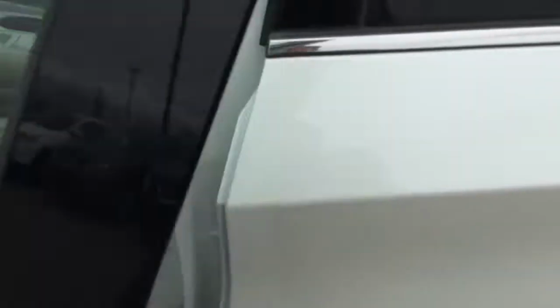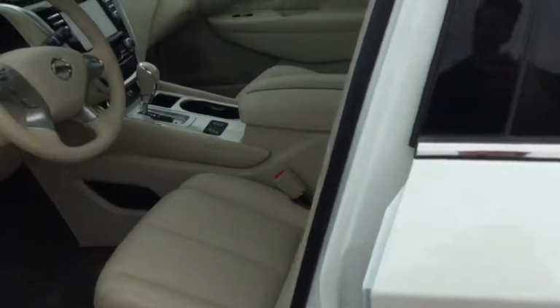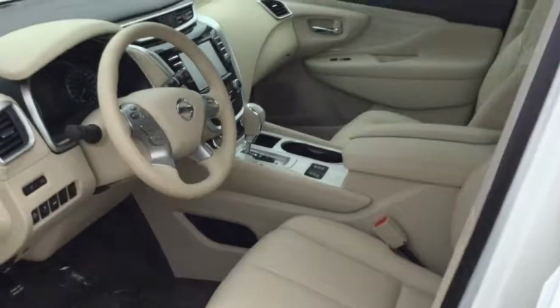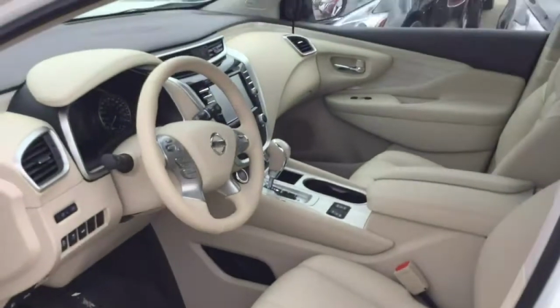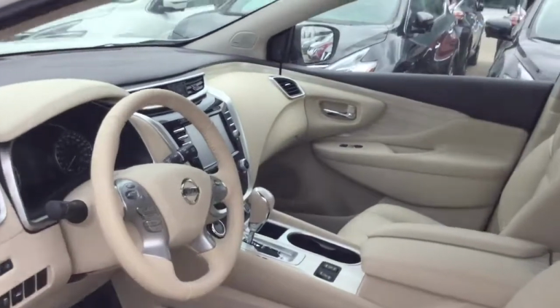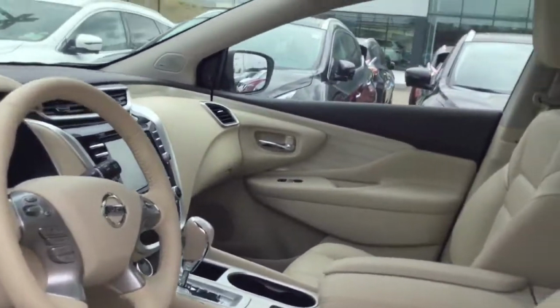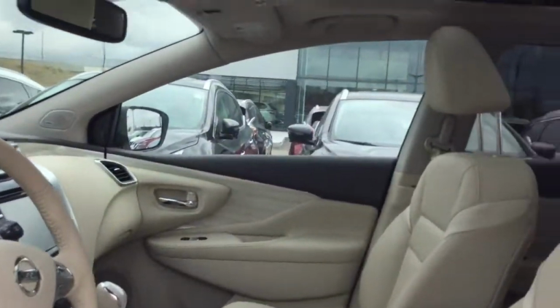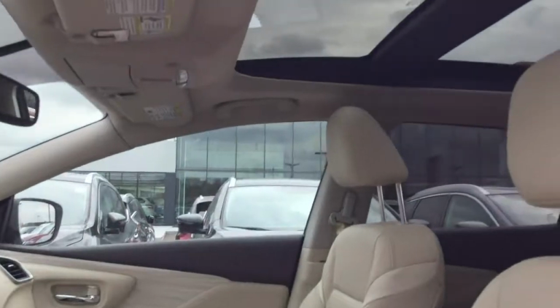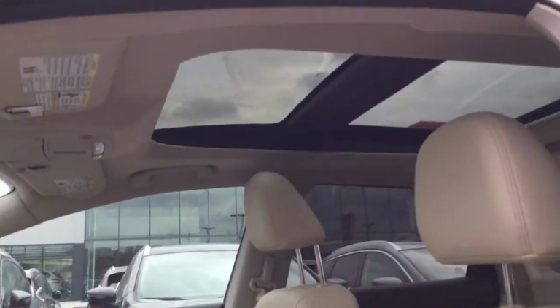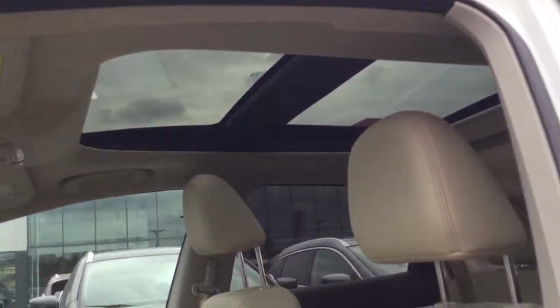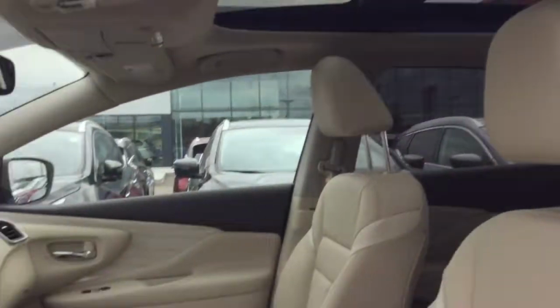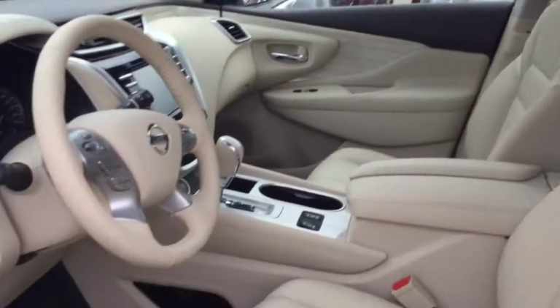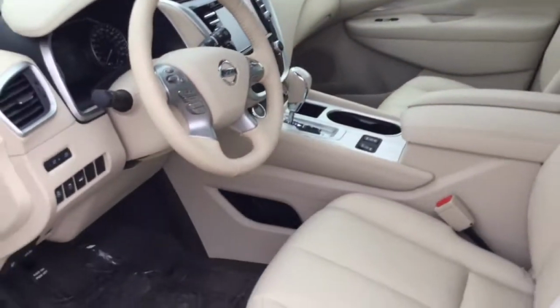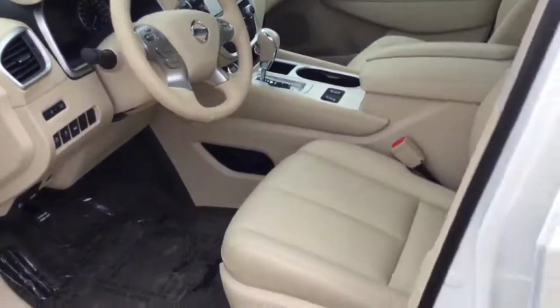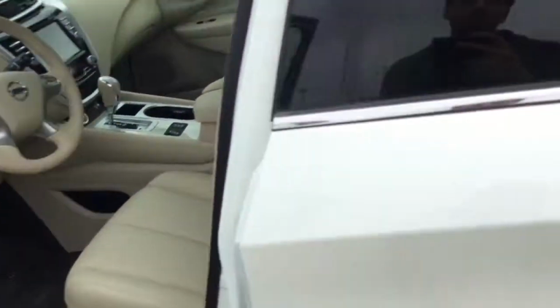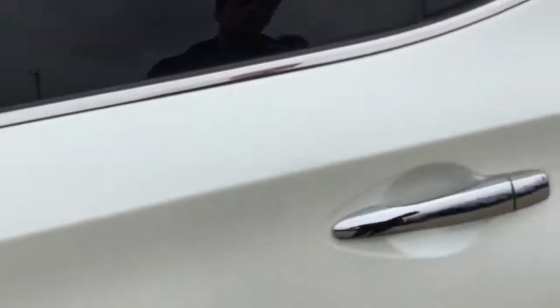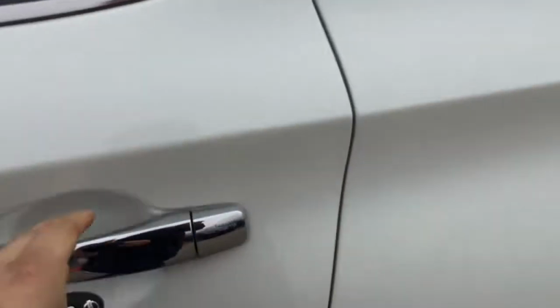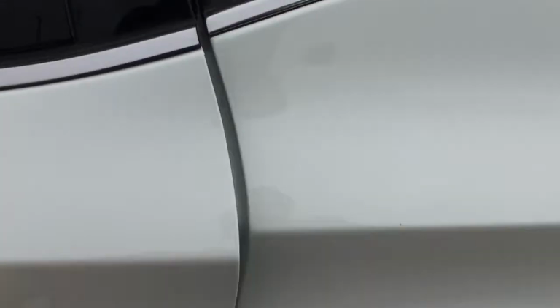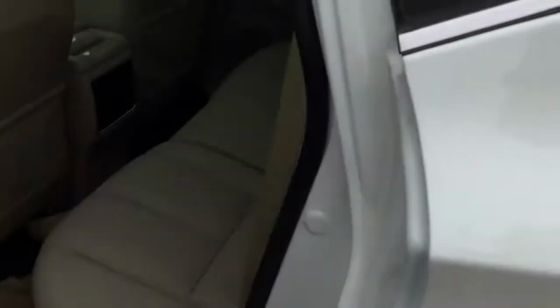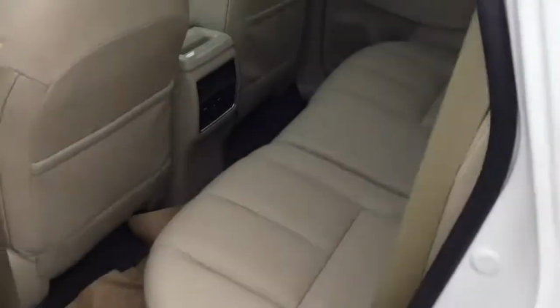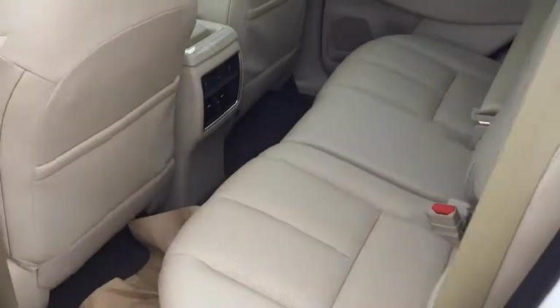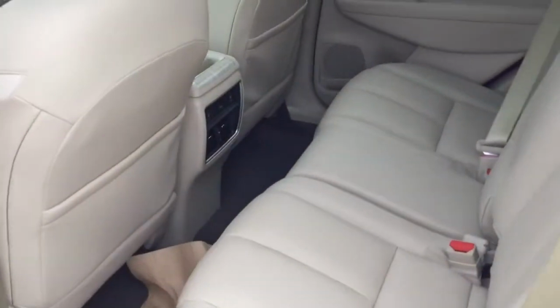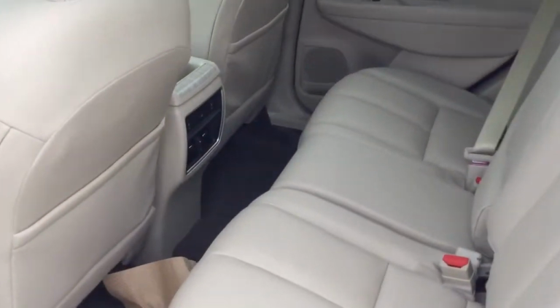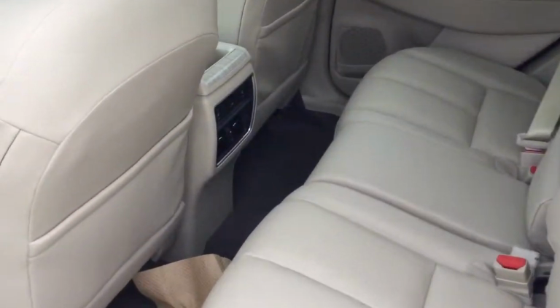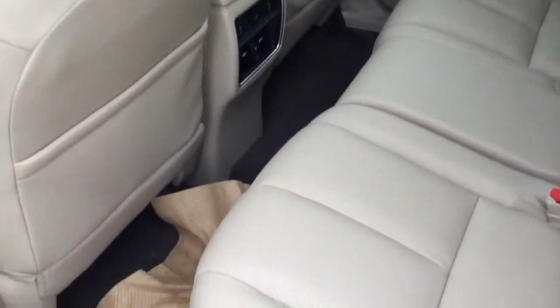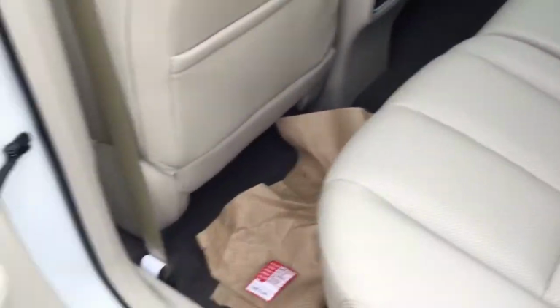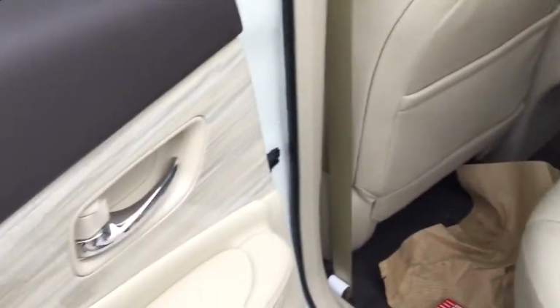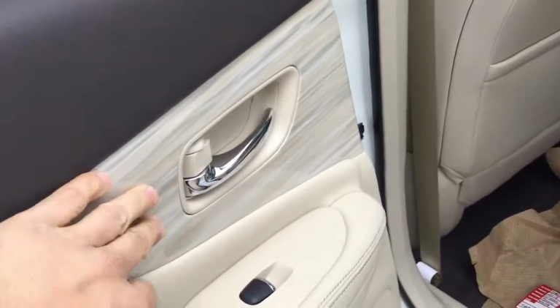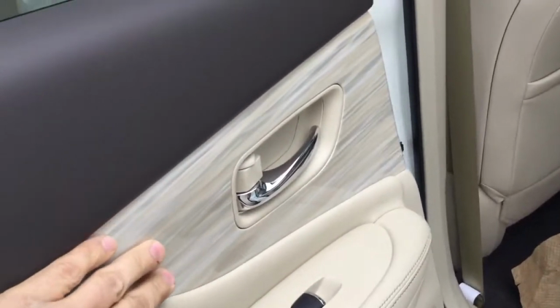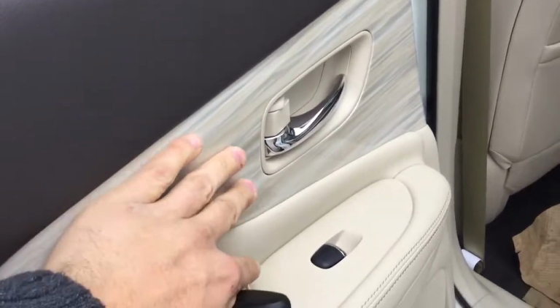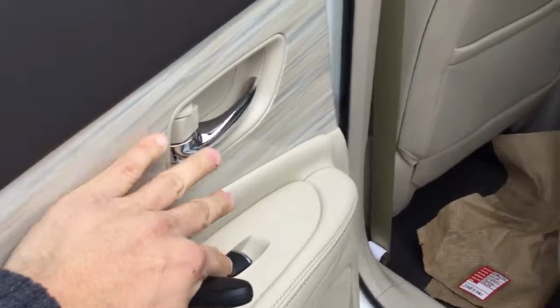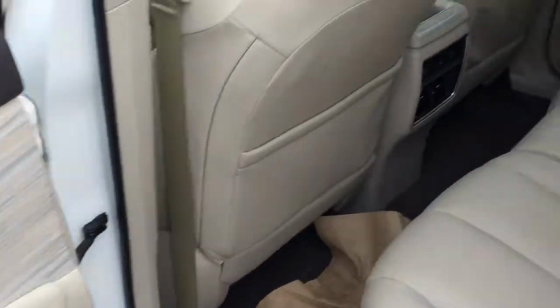I'll give you a quick shot of what the interior looks like. You get your panoramic moonroof up top there. In the back here you get your premium leather interior, obviously white in color throughout, and you get a nice premium trim on the side there as well.